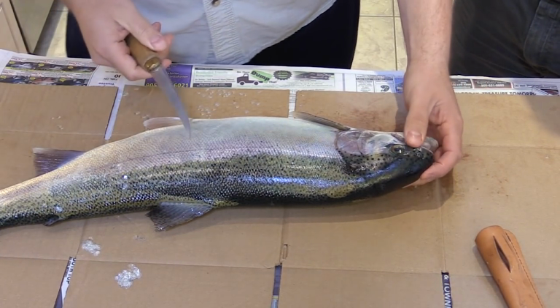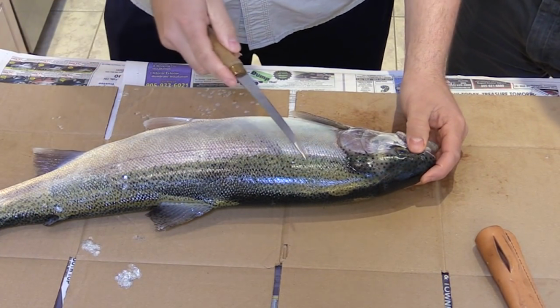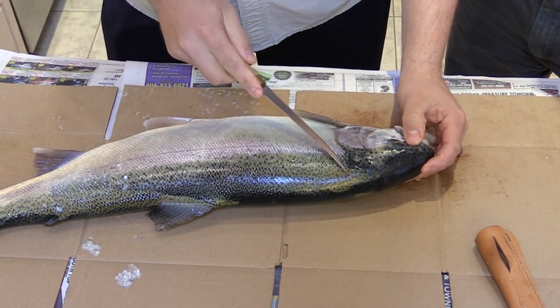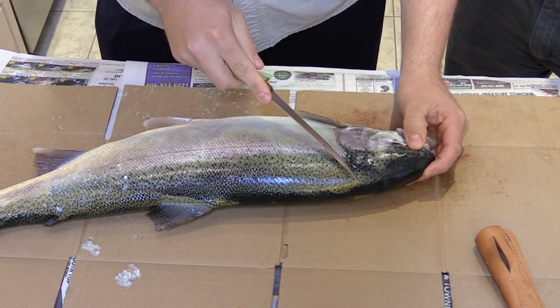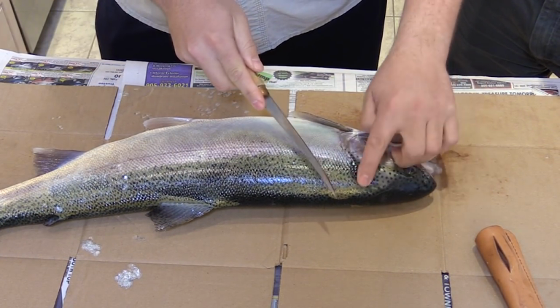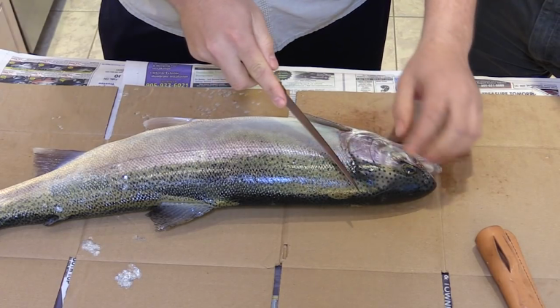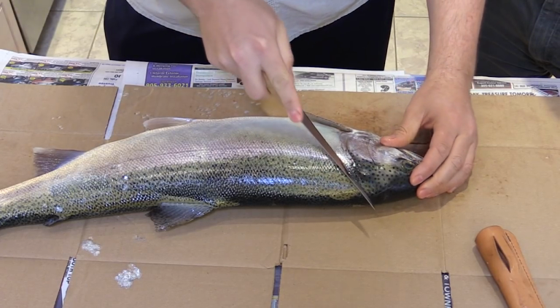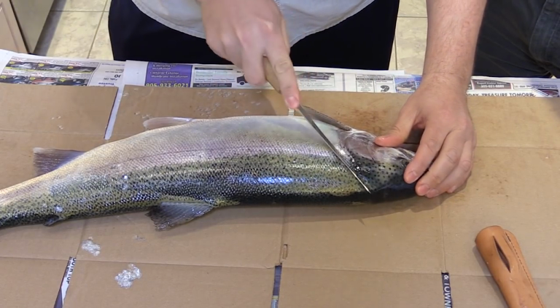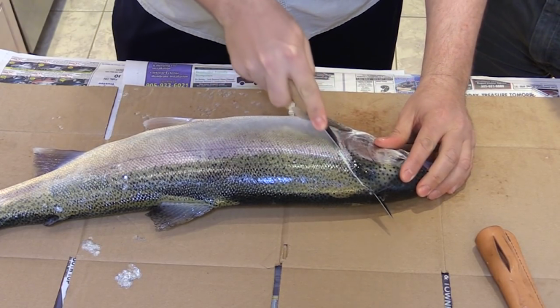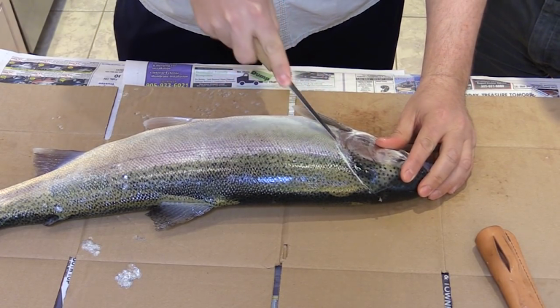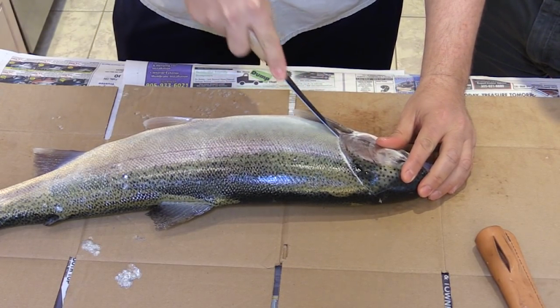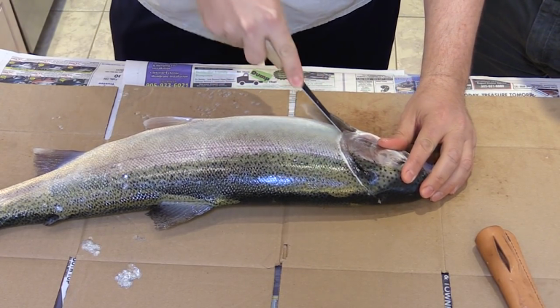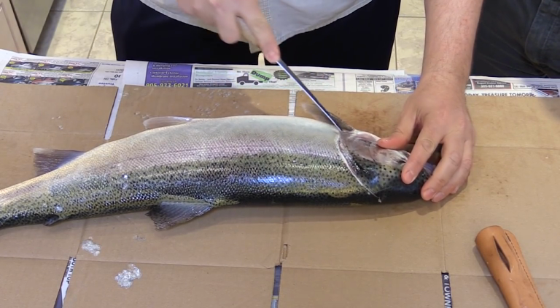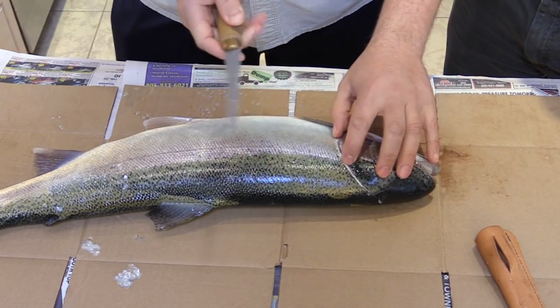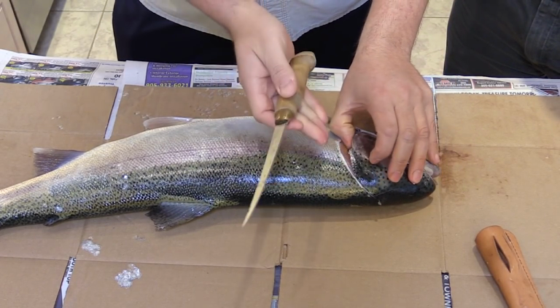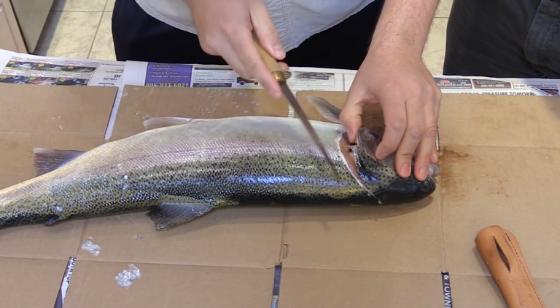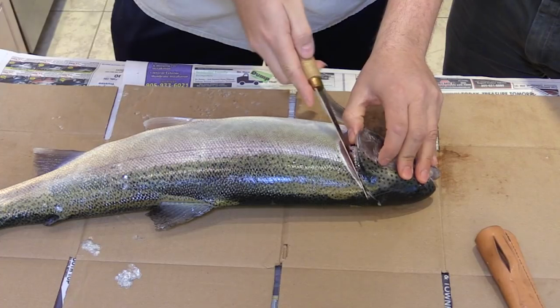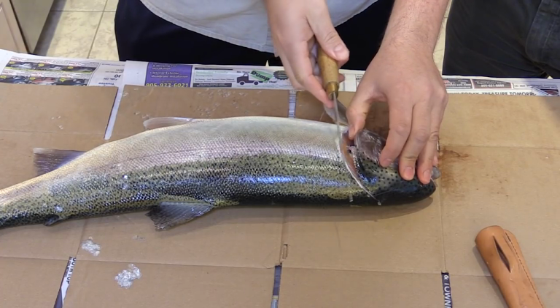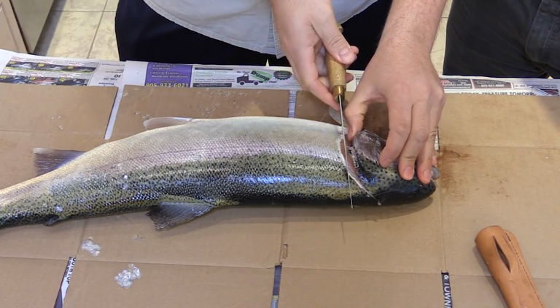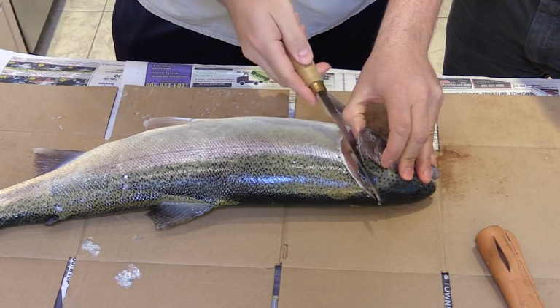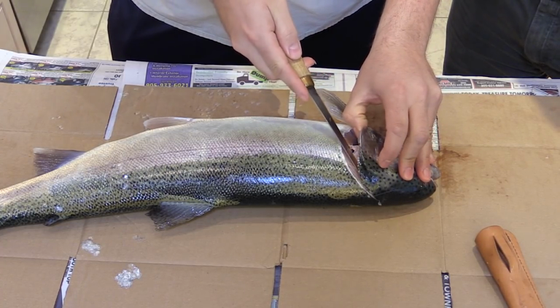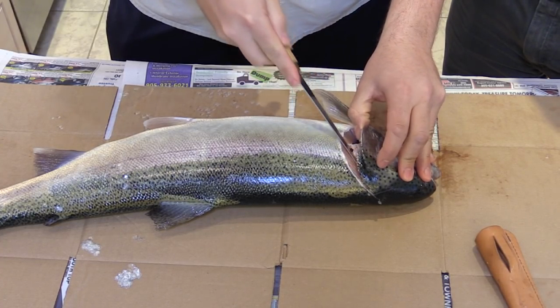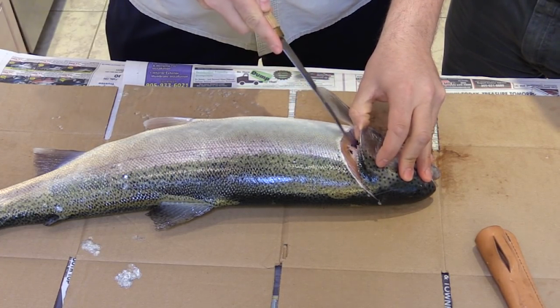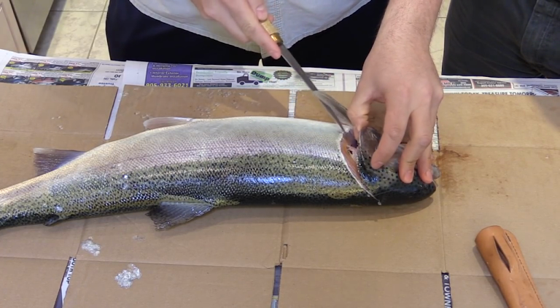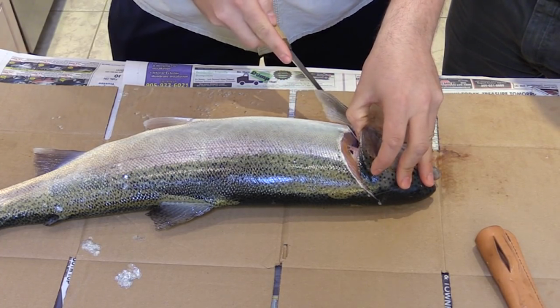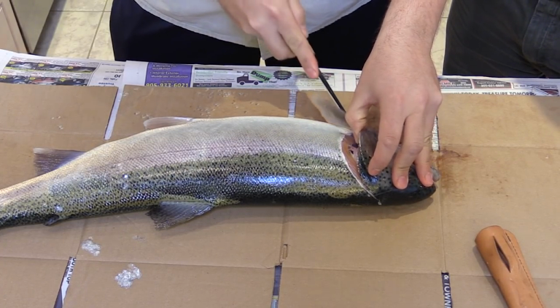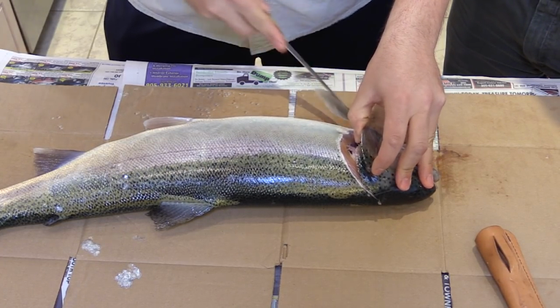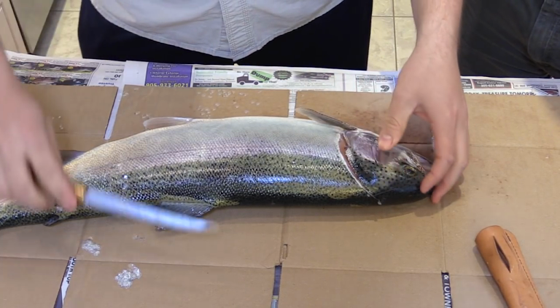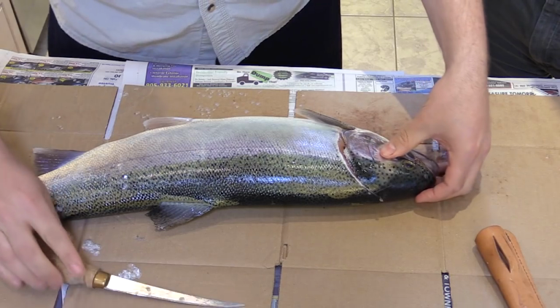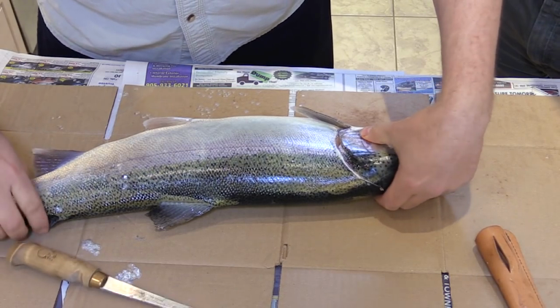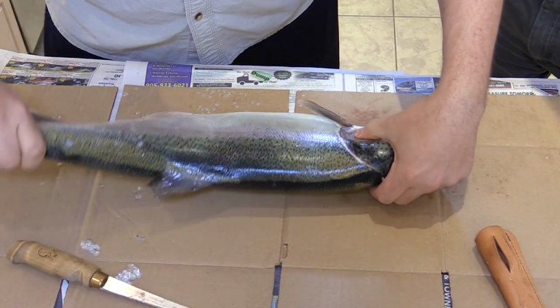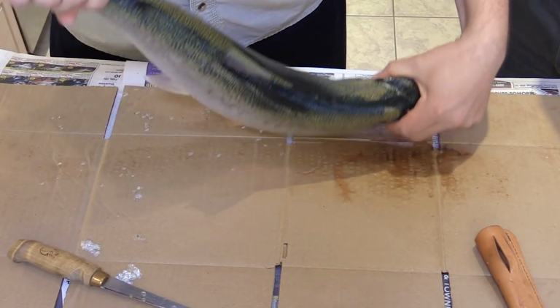We're just gonna start by cutting just behind the gill plate here. I cut a little bit on an angle because there's a lot of meat in there. A lot of people cut straight down and you lose quite a bit of meat, so a little bit on an angle there — just behind the head.